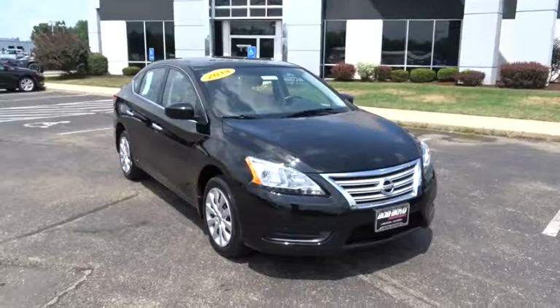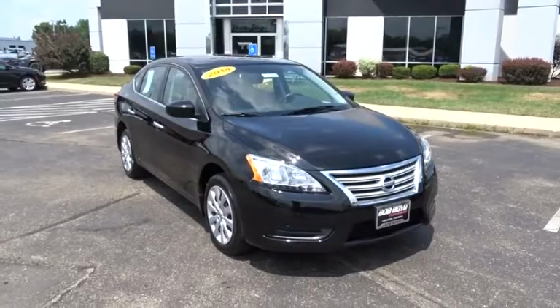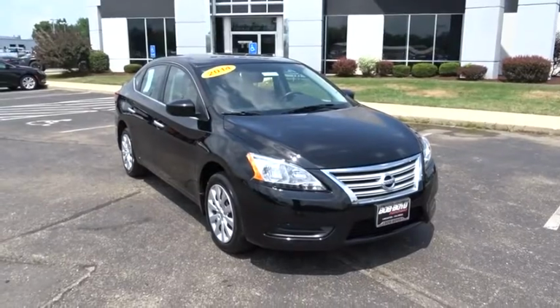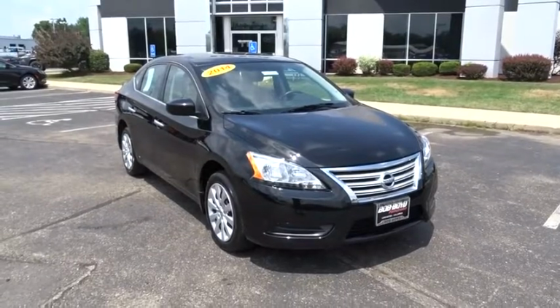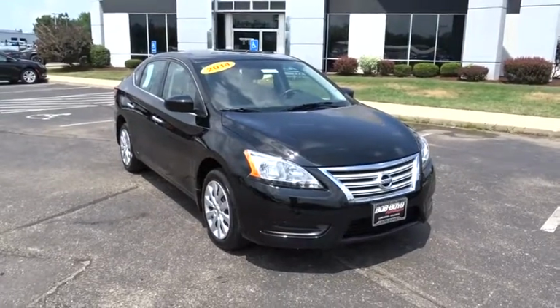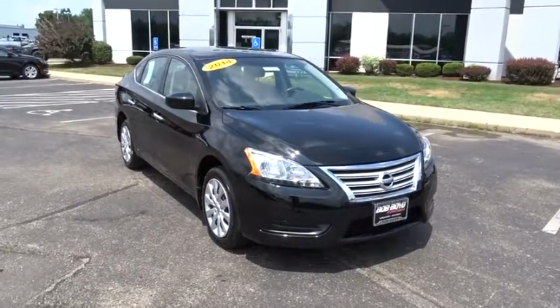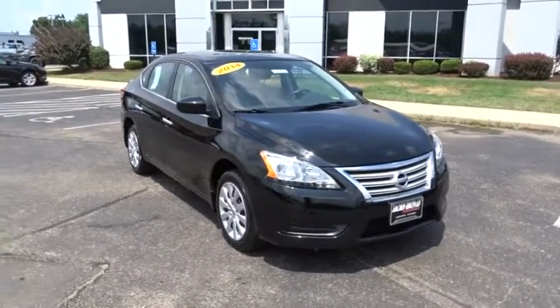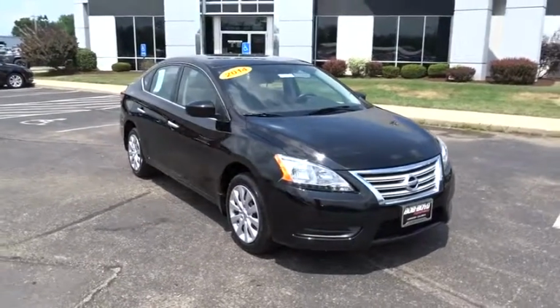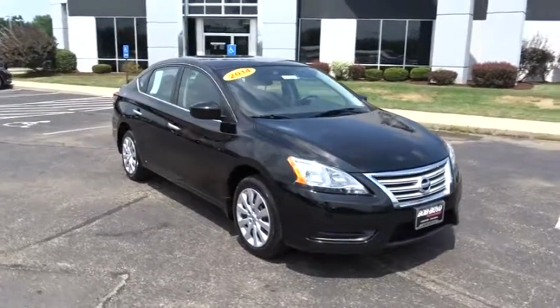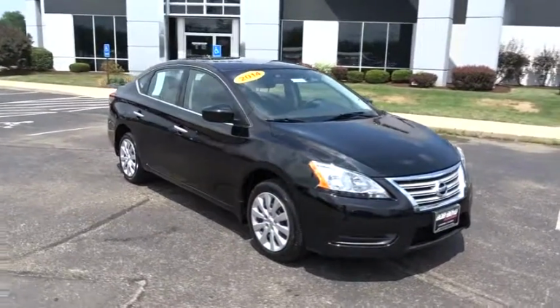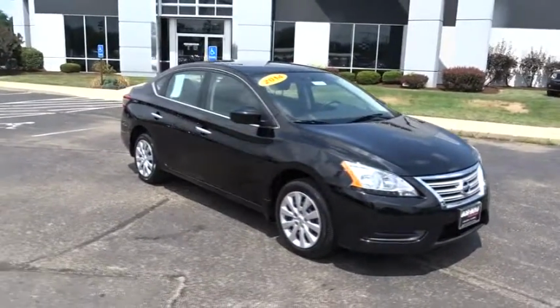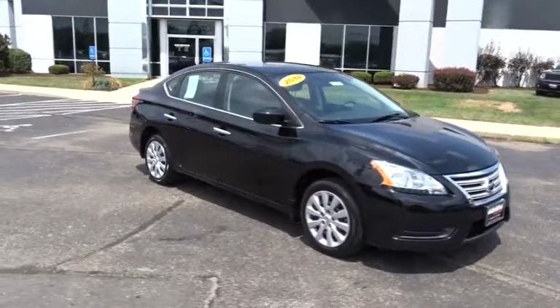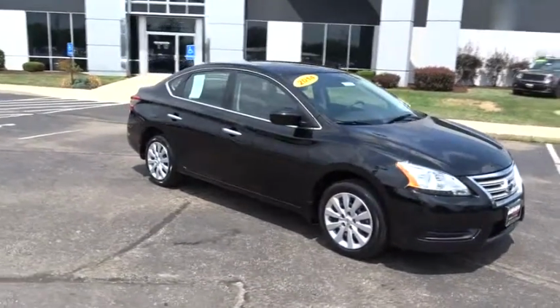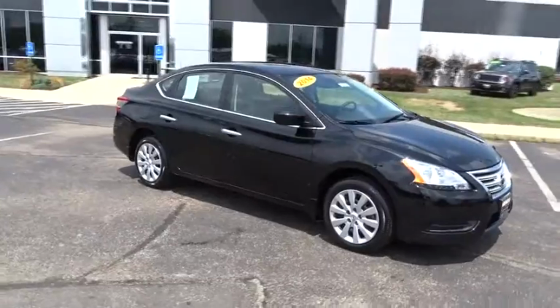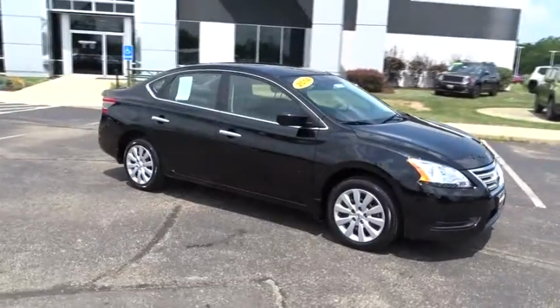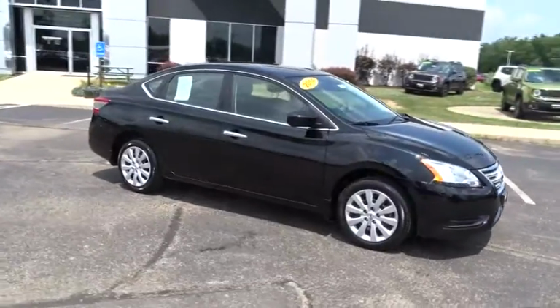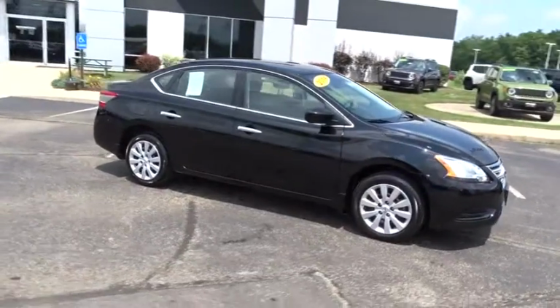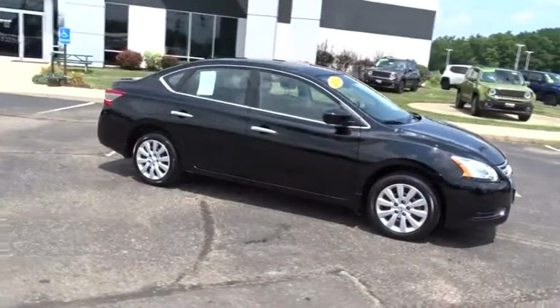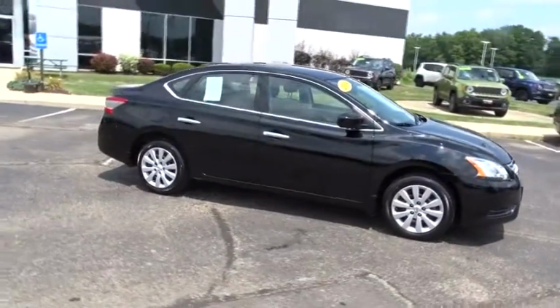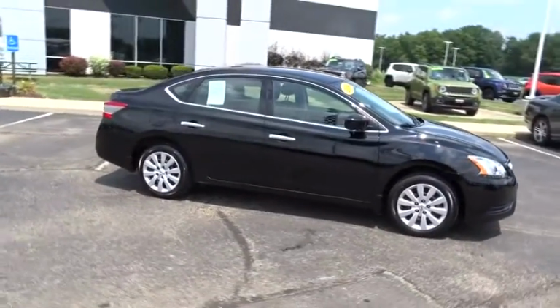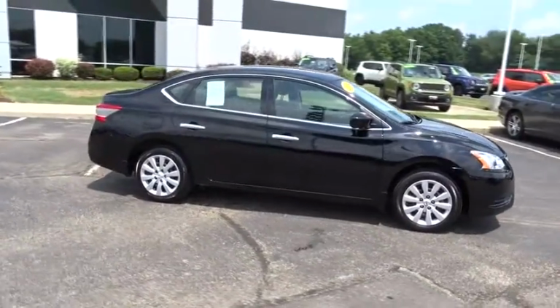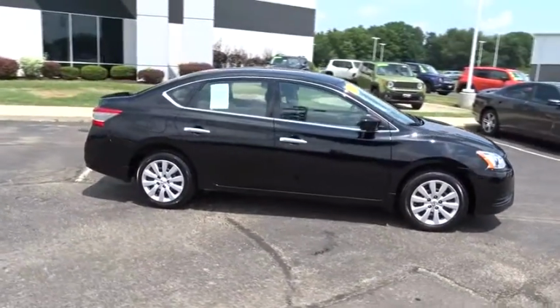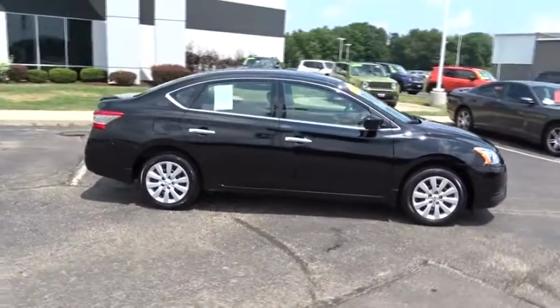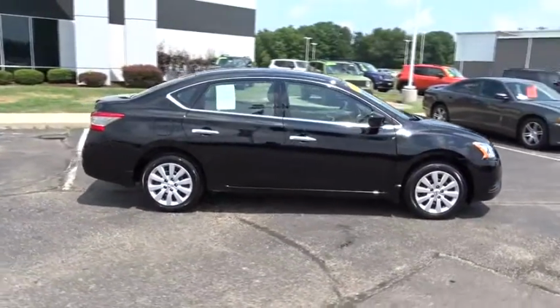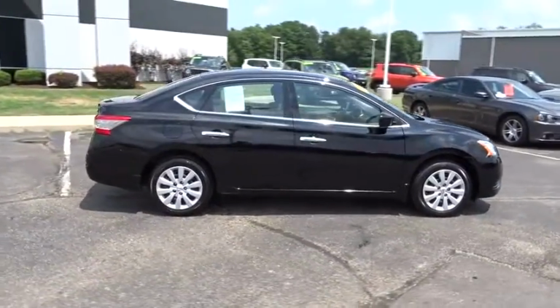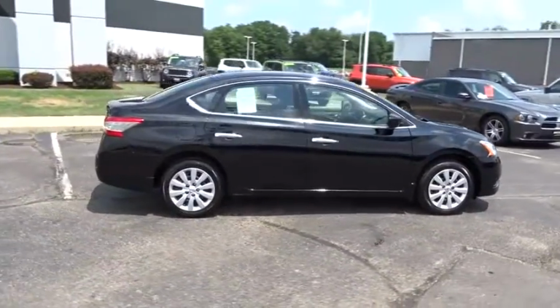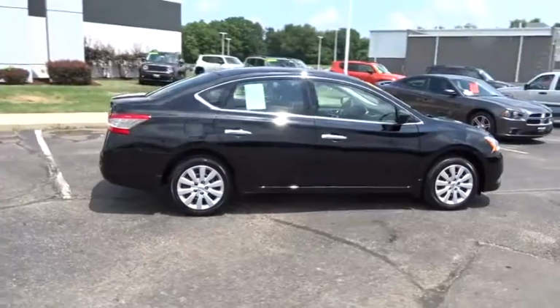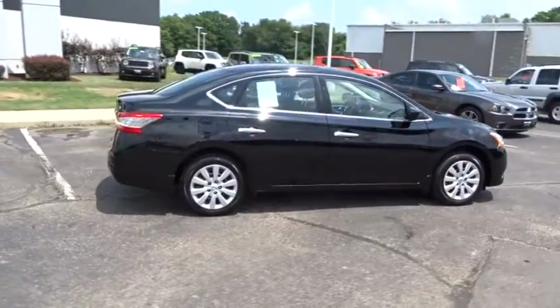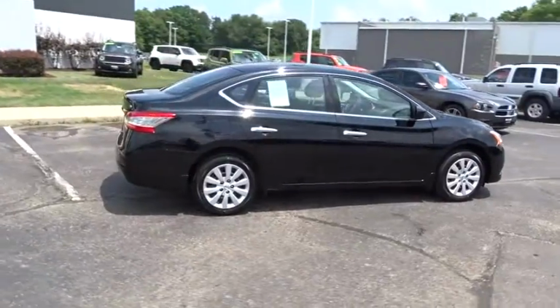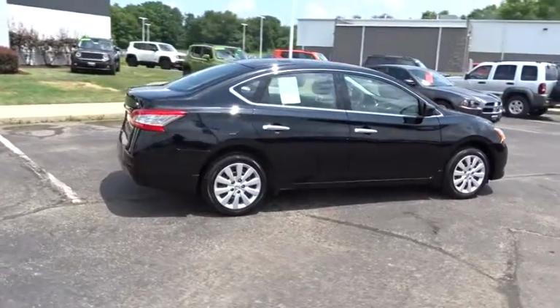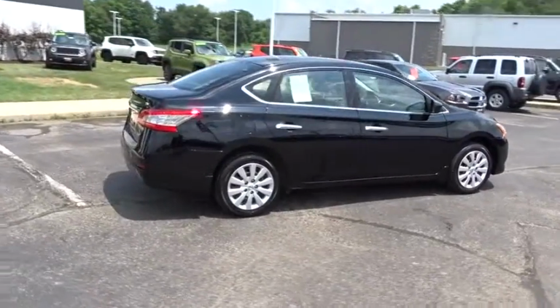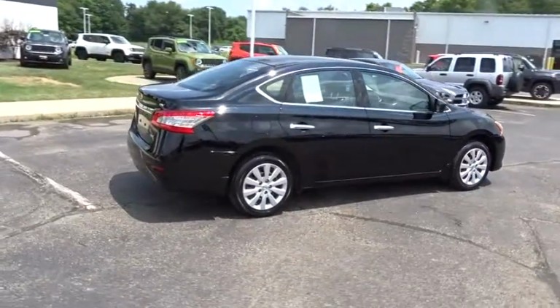The 2014 Nissan Sentra. With its spacious and versatile interior and stellar fuel efficiency, the Nissan Sentra is the obvious choice for anyone who wants to enjoy a stylish and comfortable ride.